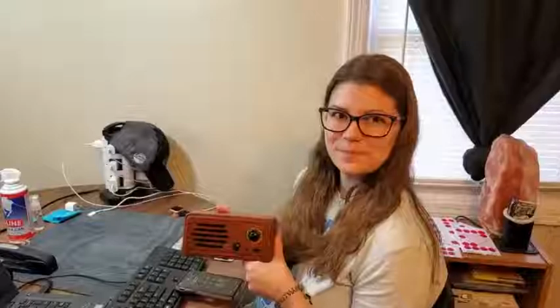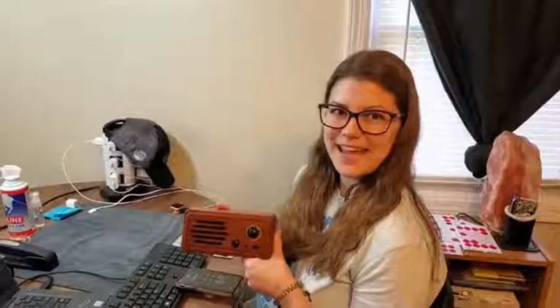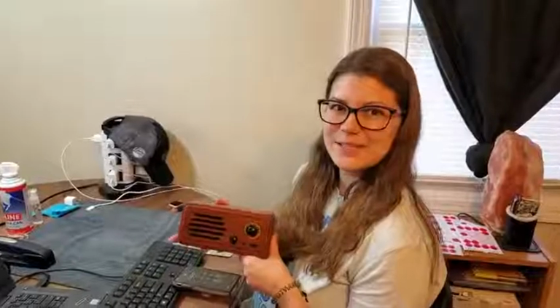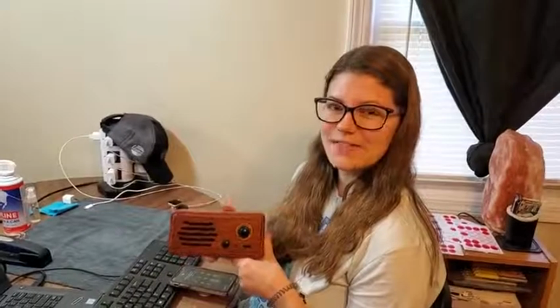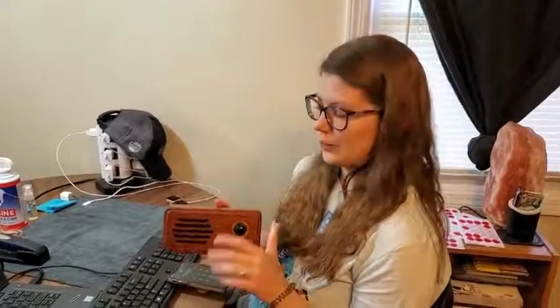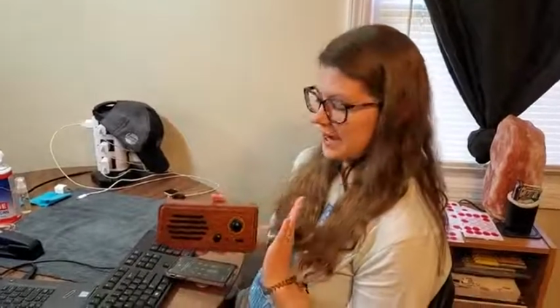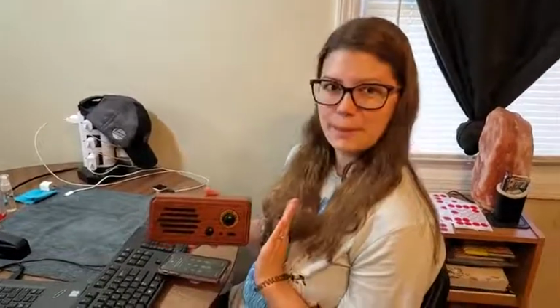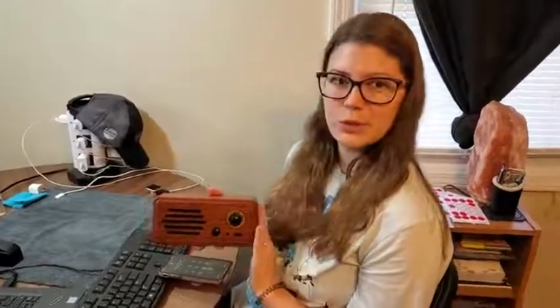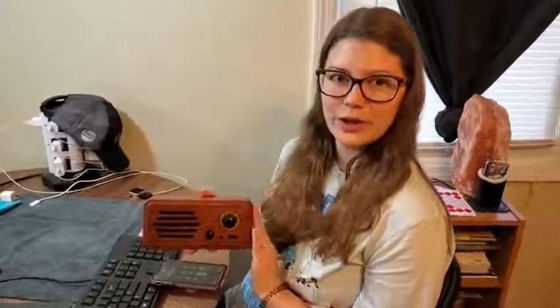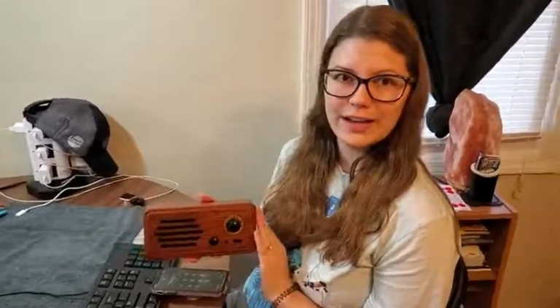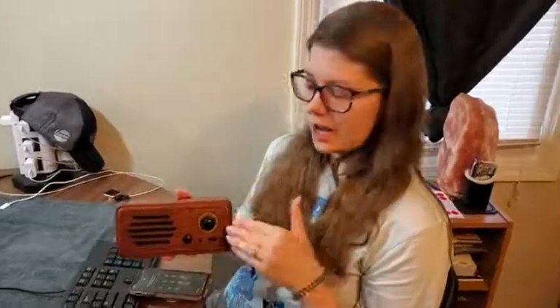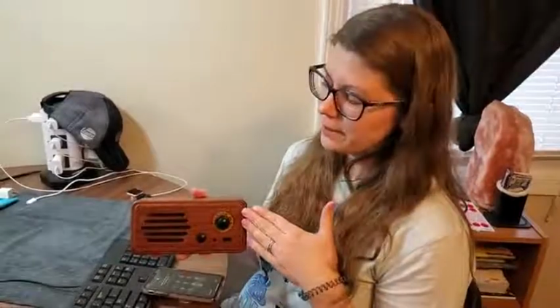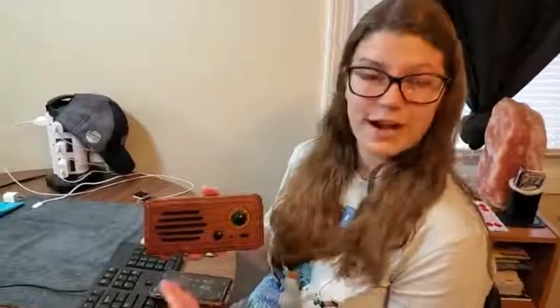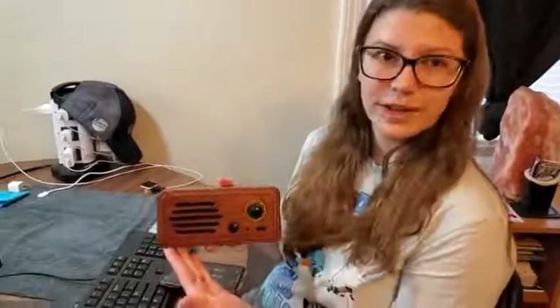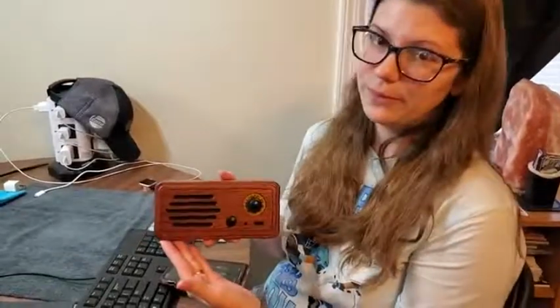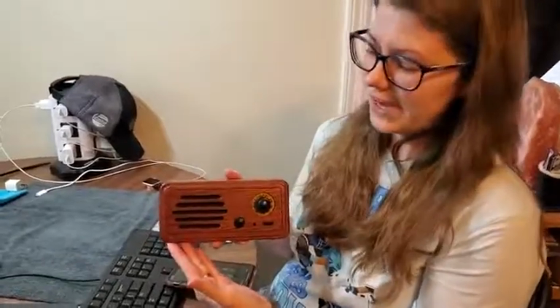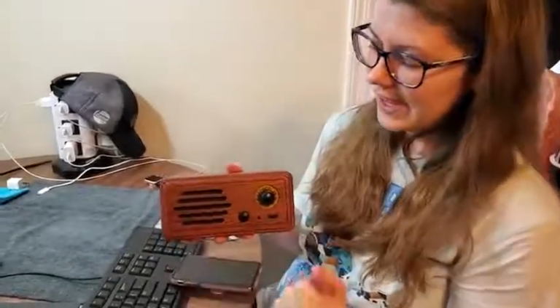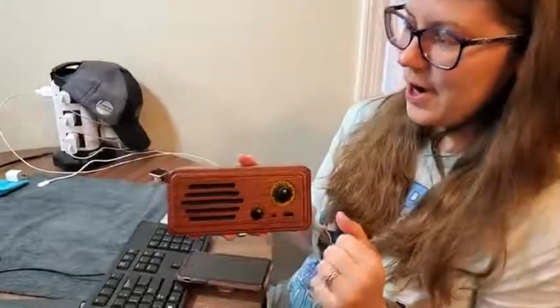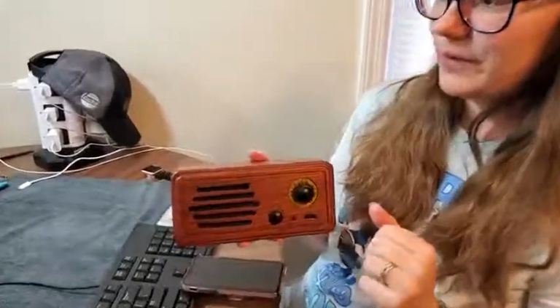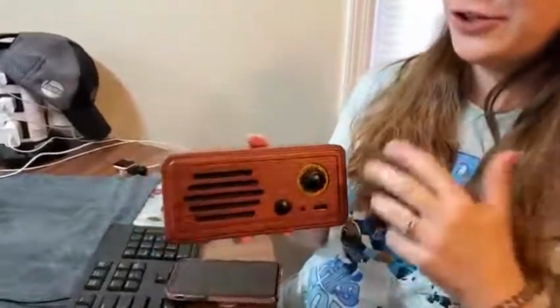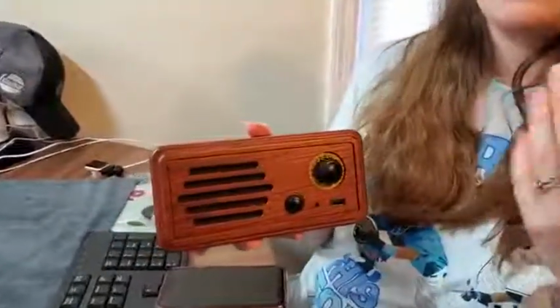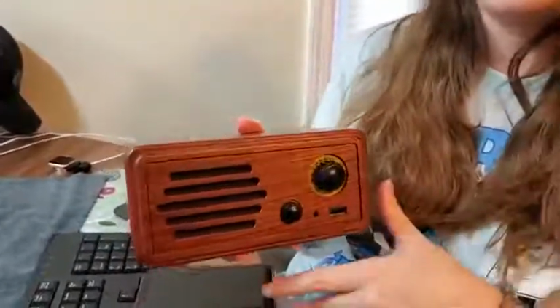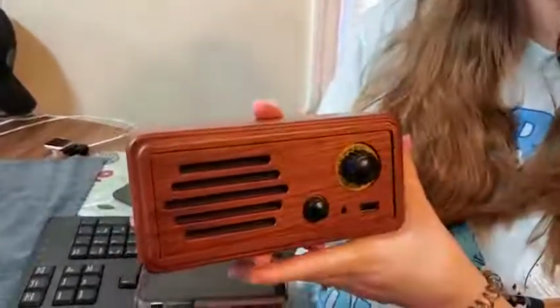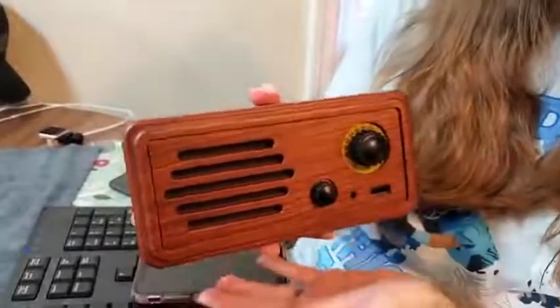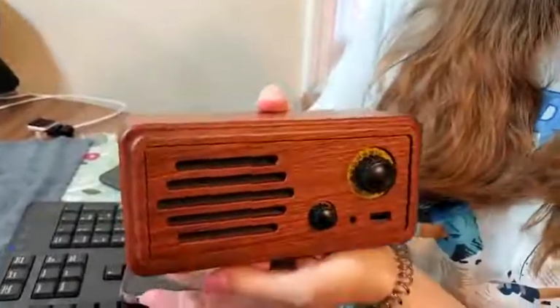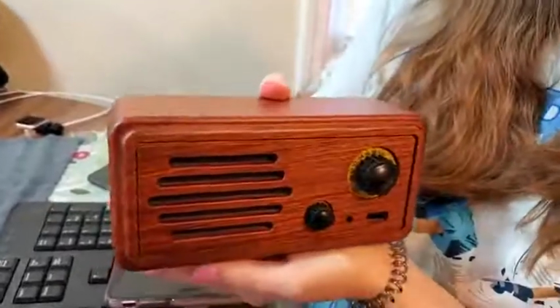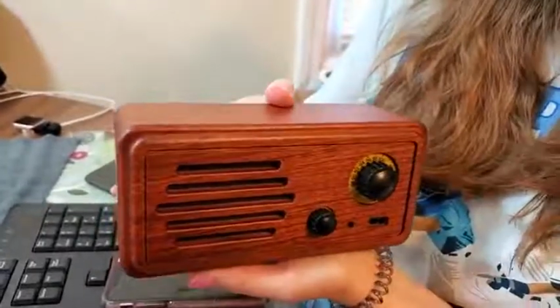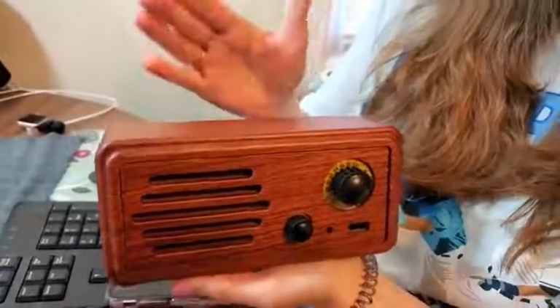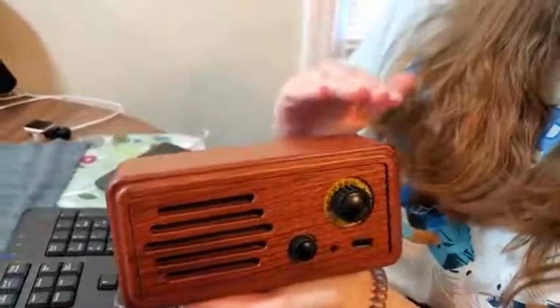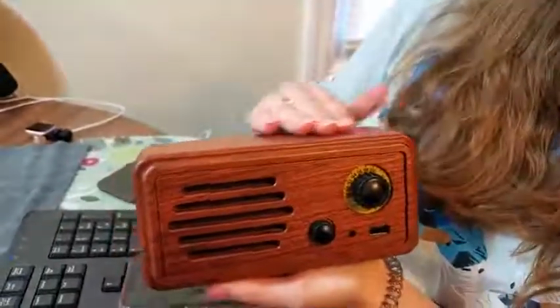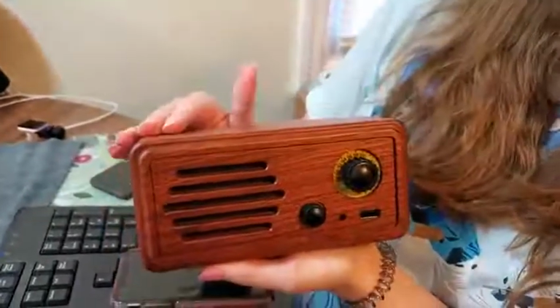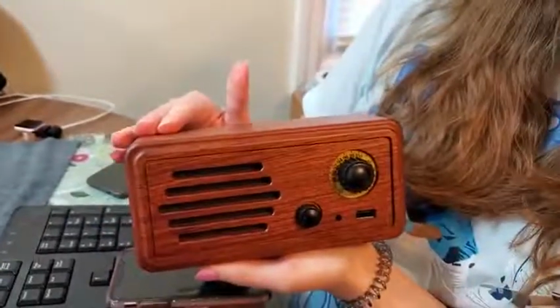Hey, so I have this really nice Bluetooth speaker. It appears to be old-fashioned looking, which I really like. It's not just your typical Bluetooth speaker that you see nowadays — it's literally a speaker box. I like the looks of this.